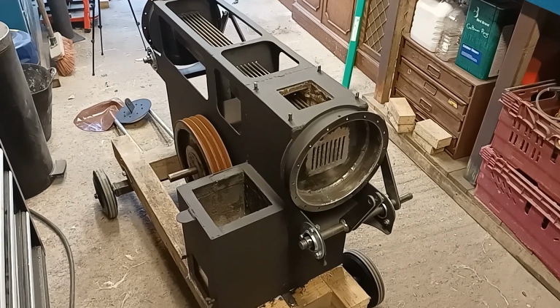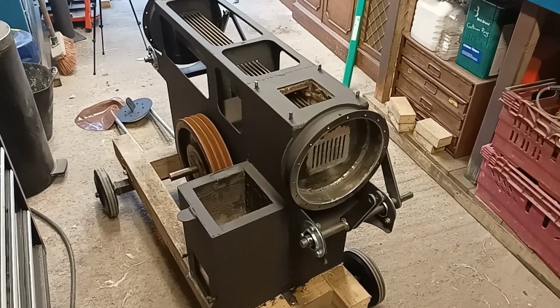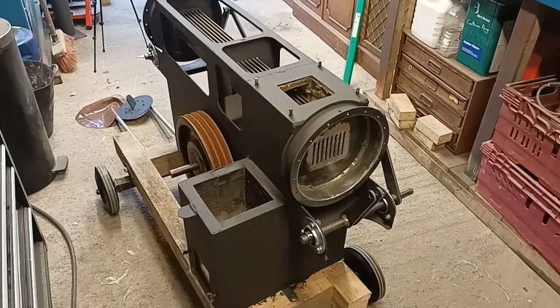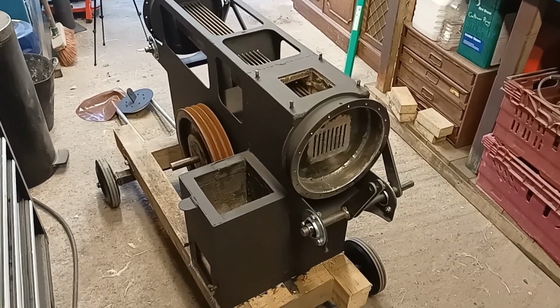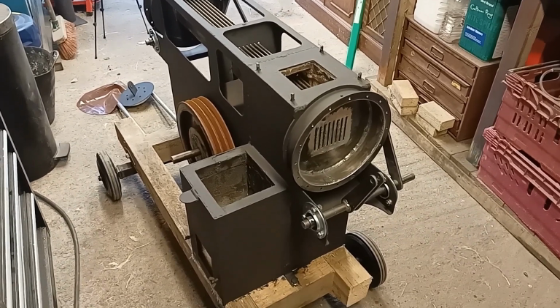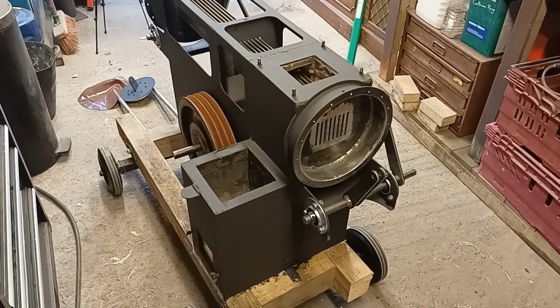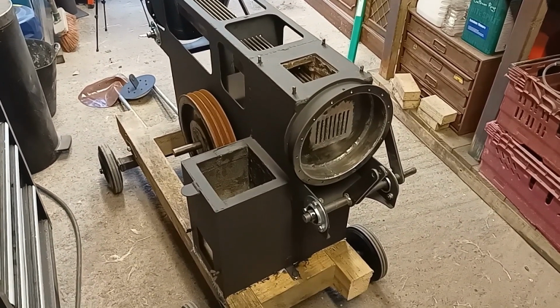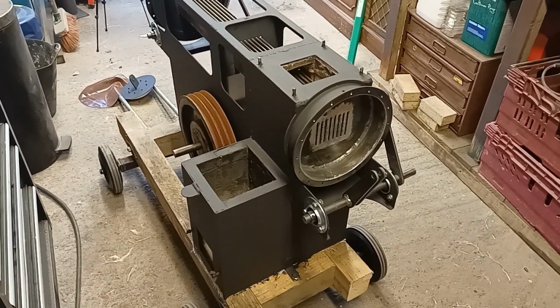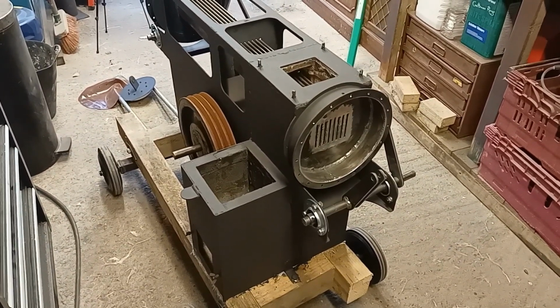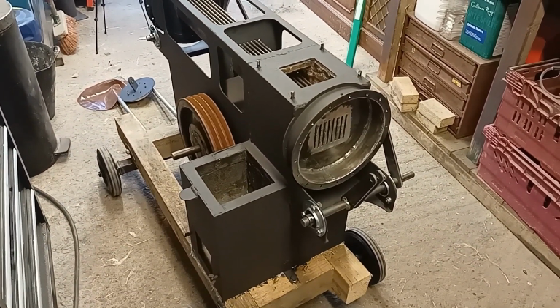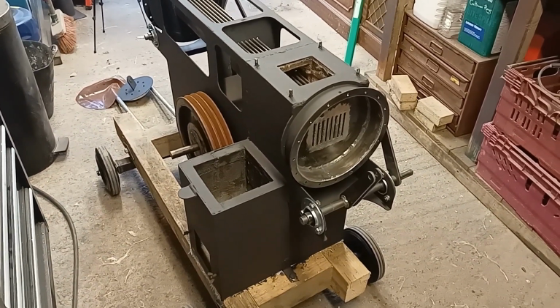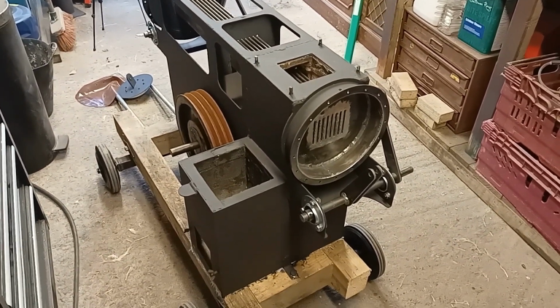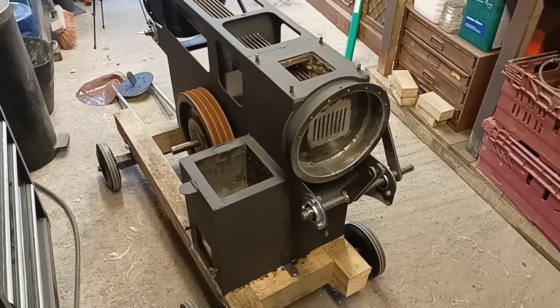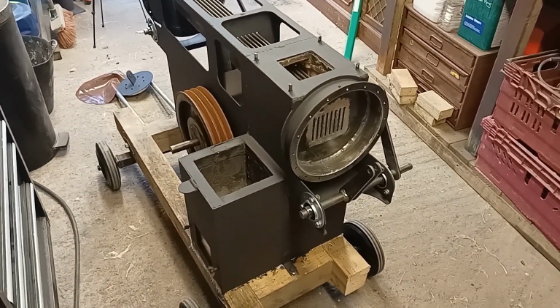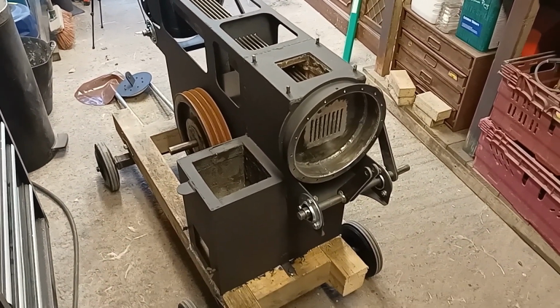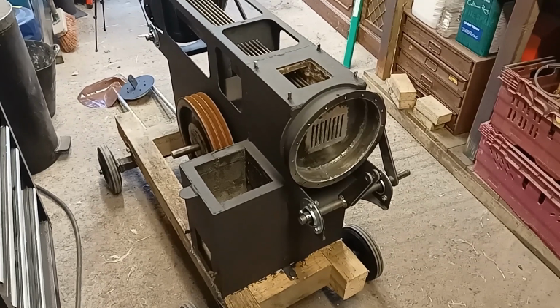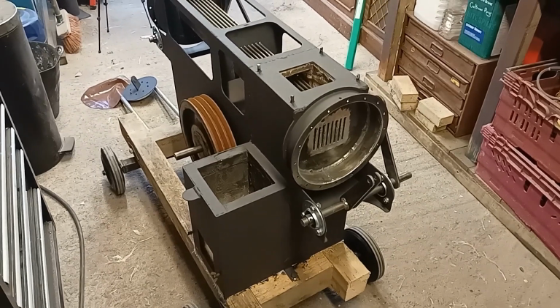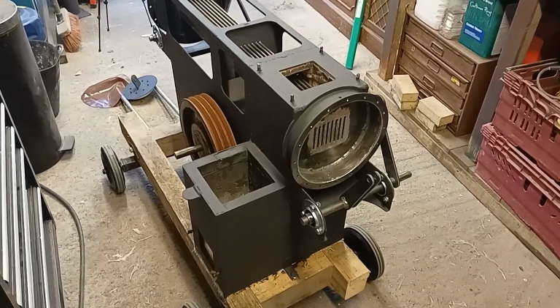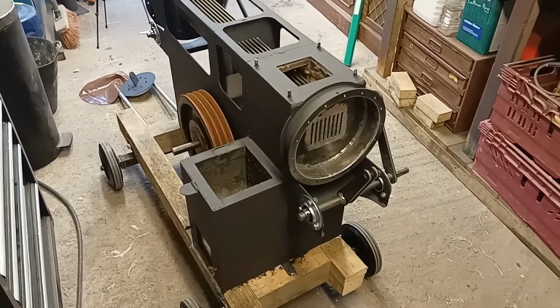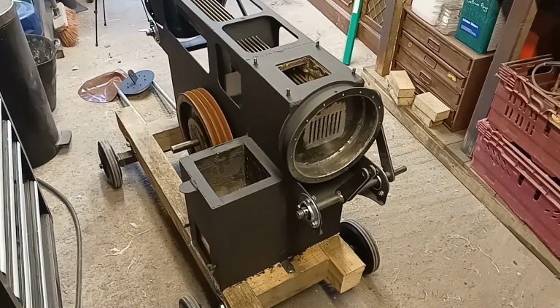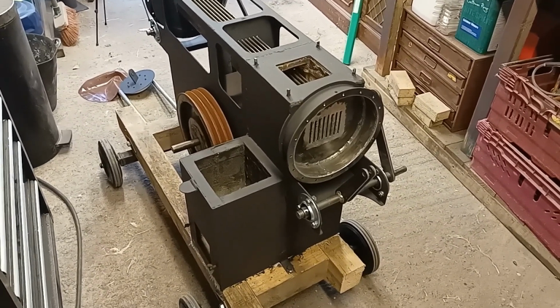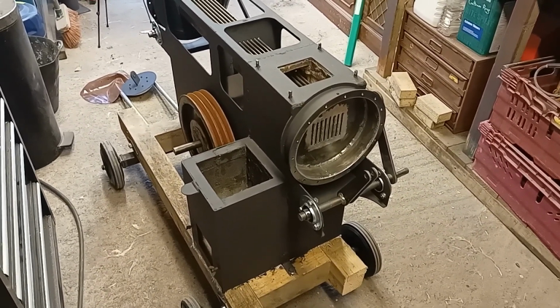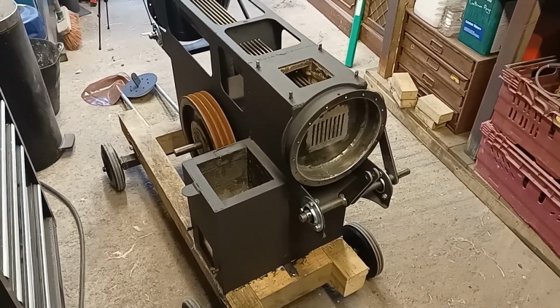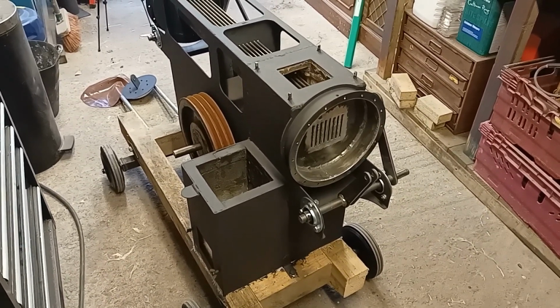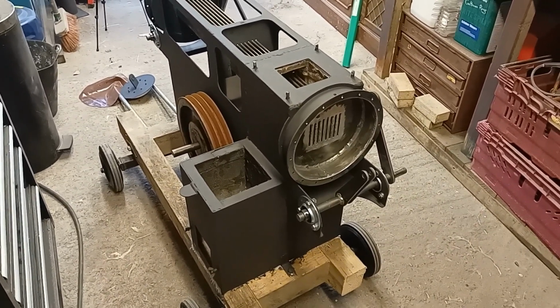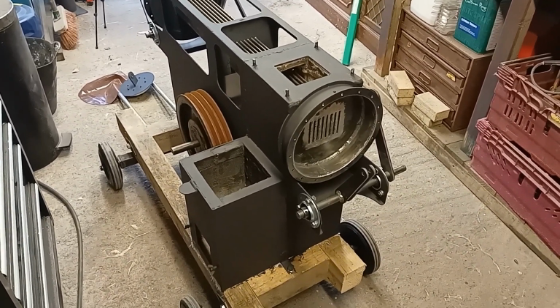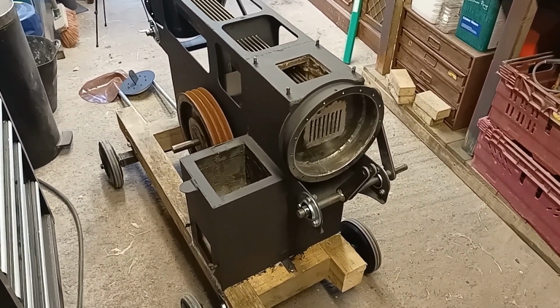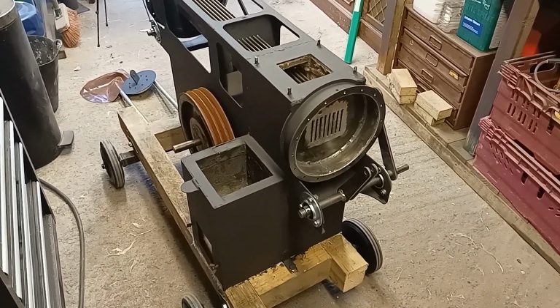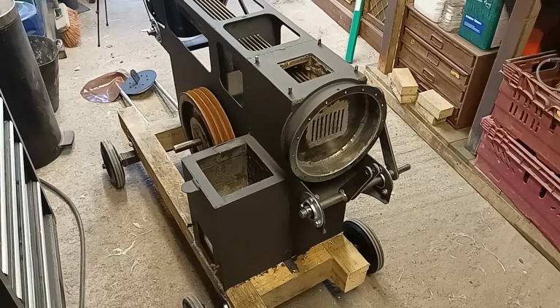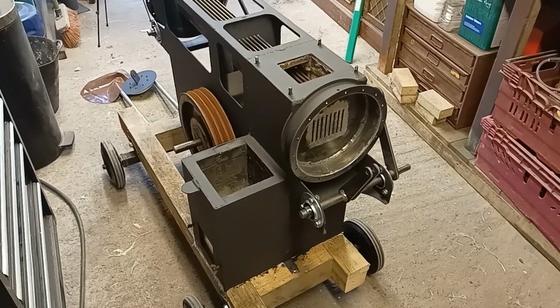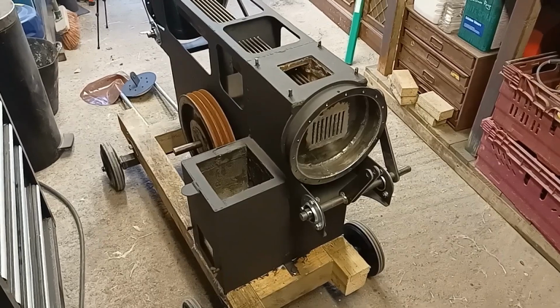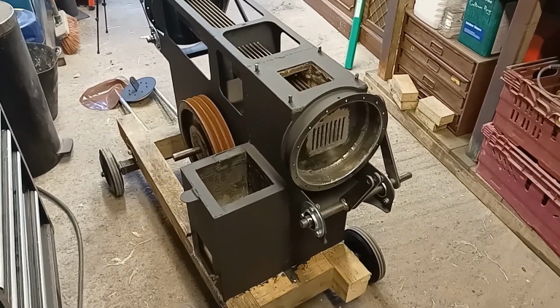I thought I'd better put it on the trolley sooner rather than later, so I'm not struggling getting it in and out of the garage. No doubt it's going to take a bit of modification with this, that, and everything else — so it's a nice easy way of moving it around.